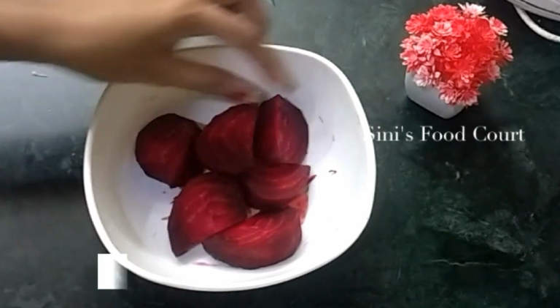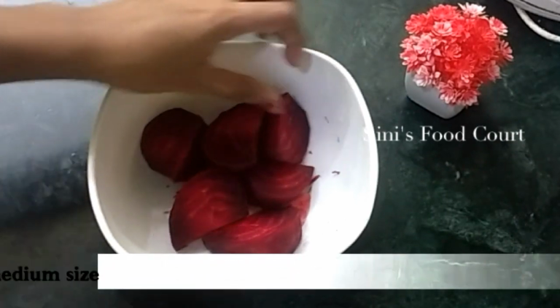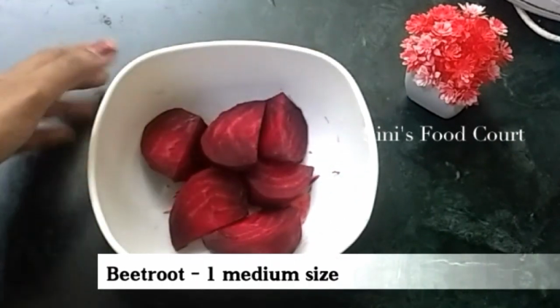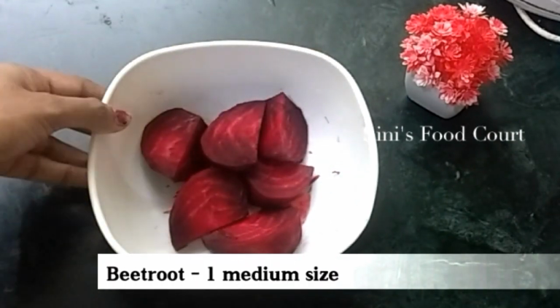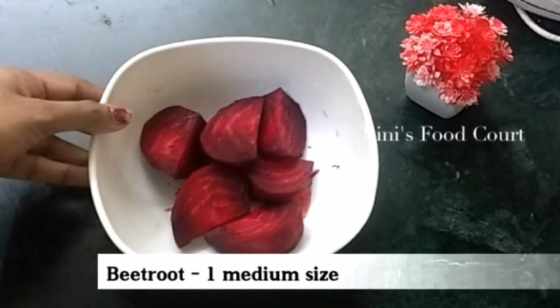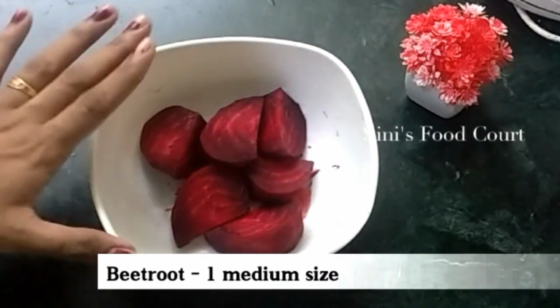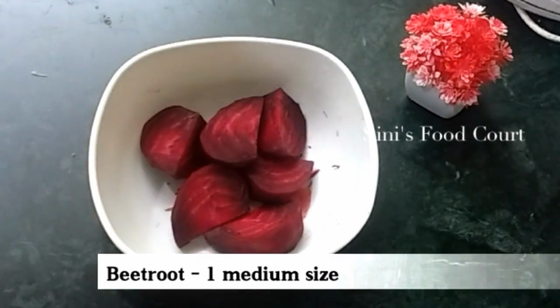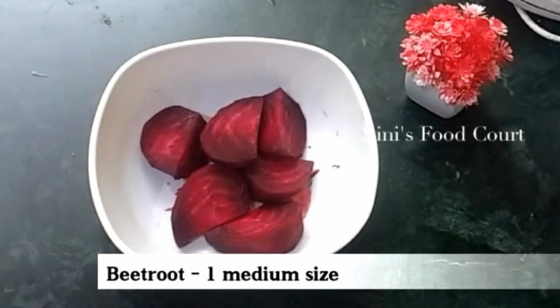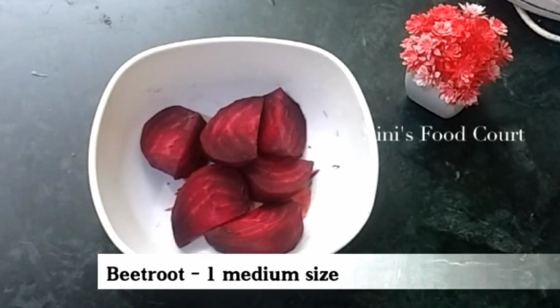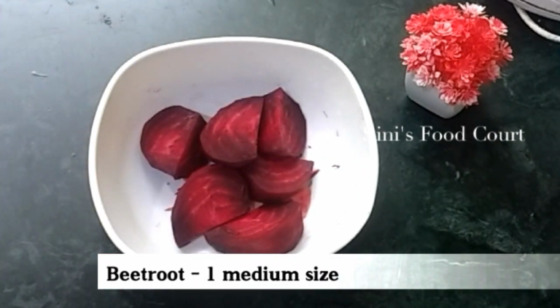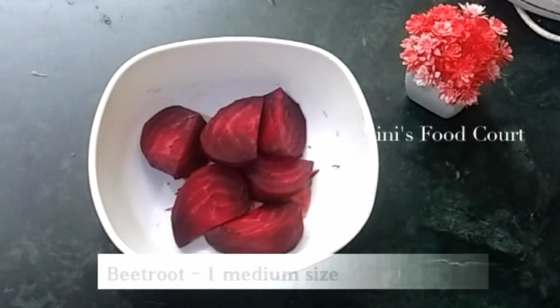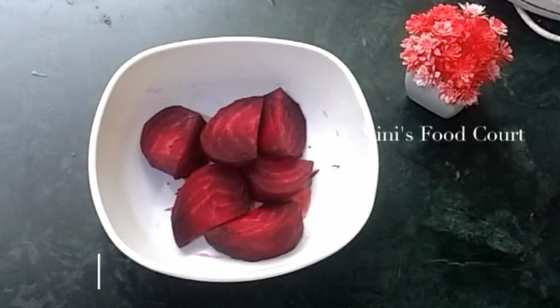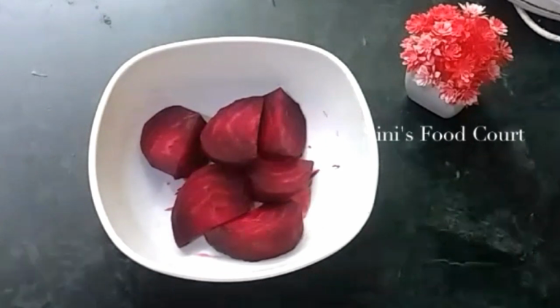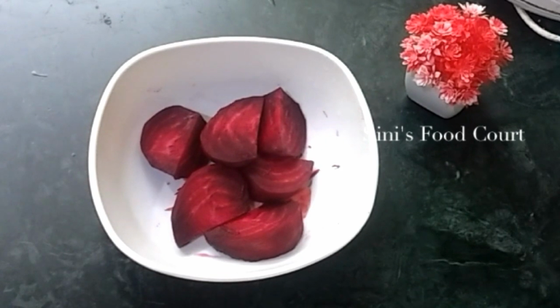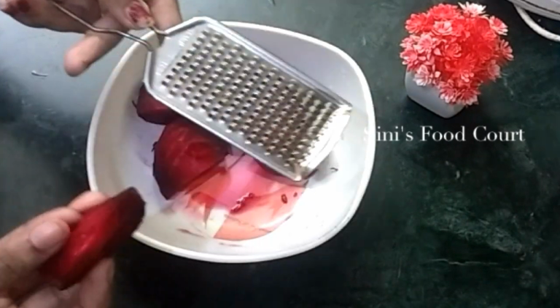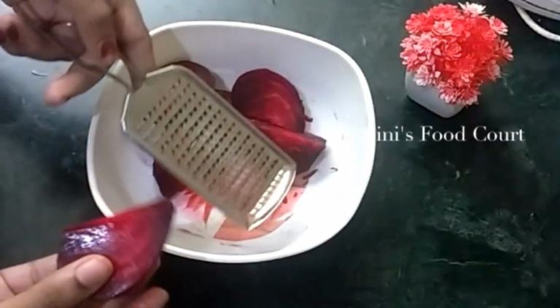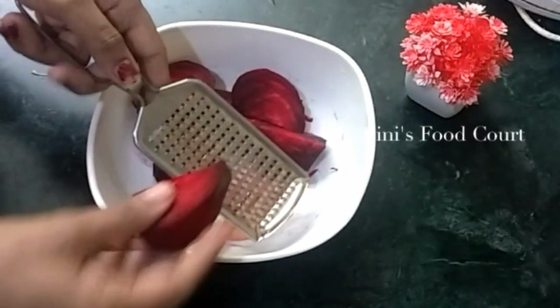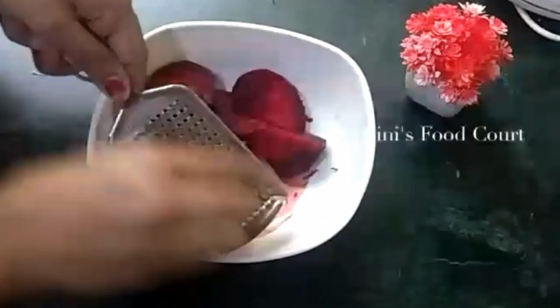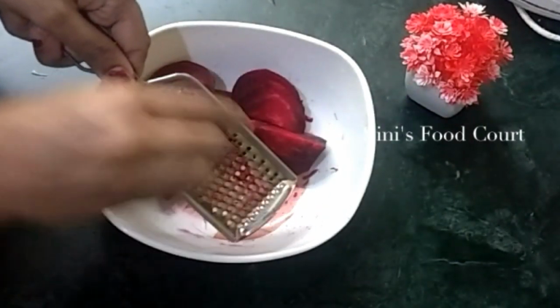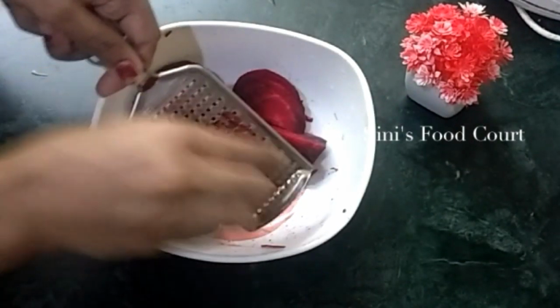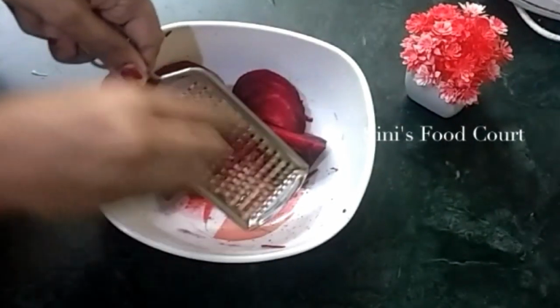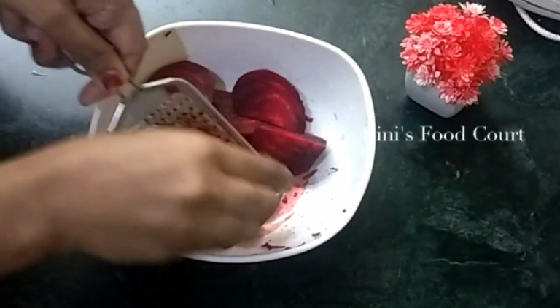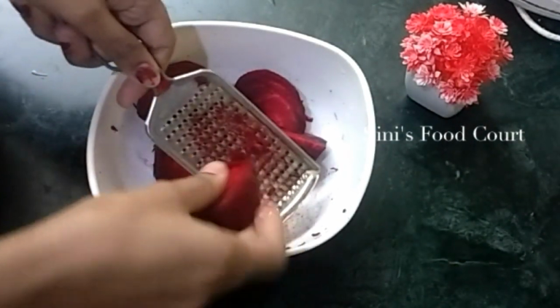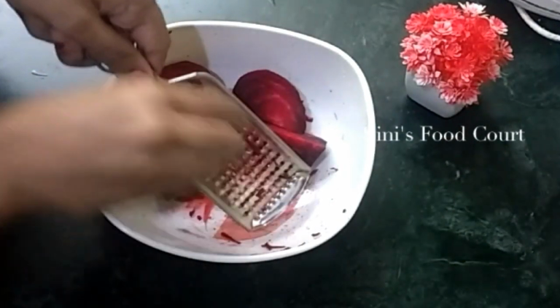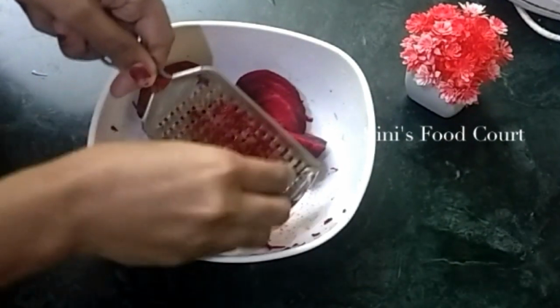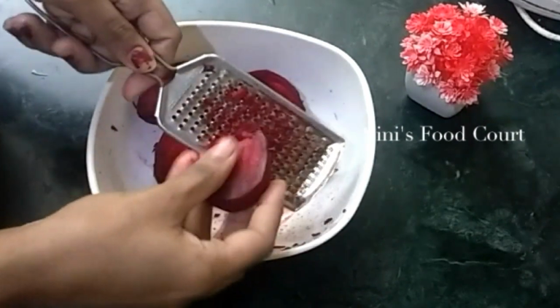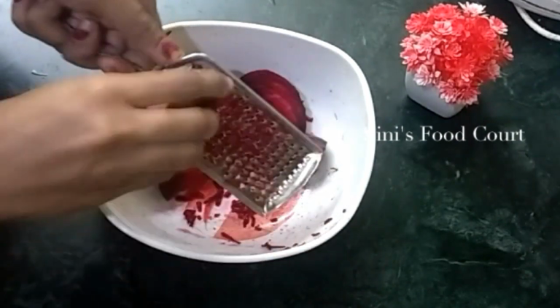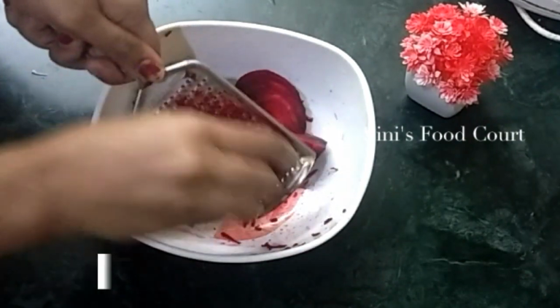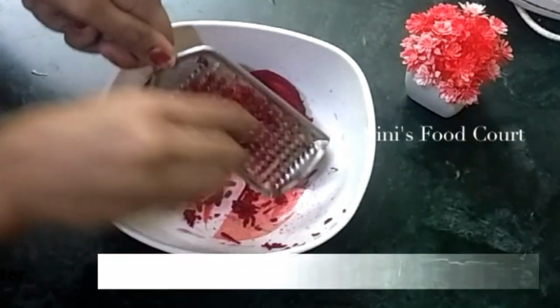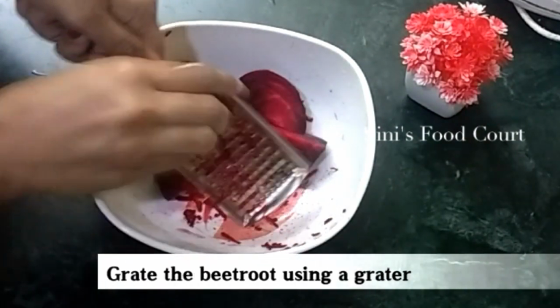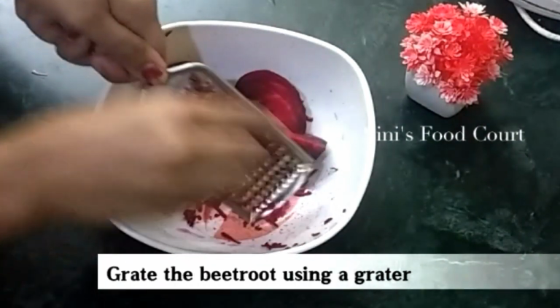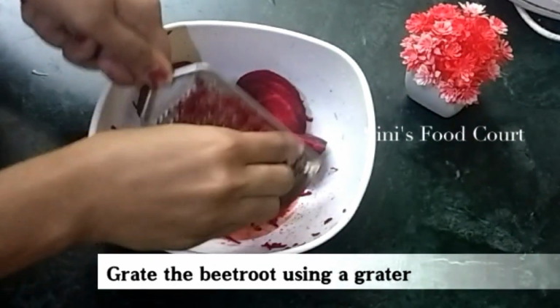I made a beetroot in medium. It is a good color and beautiful beetroot. We made a great green beetroot. We have a great seed.